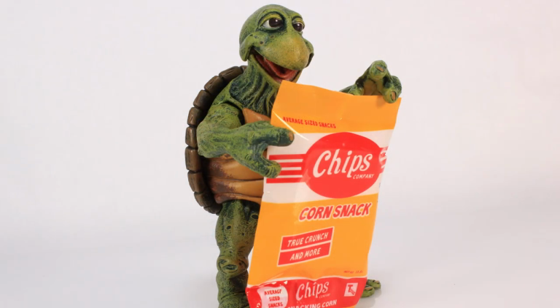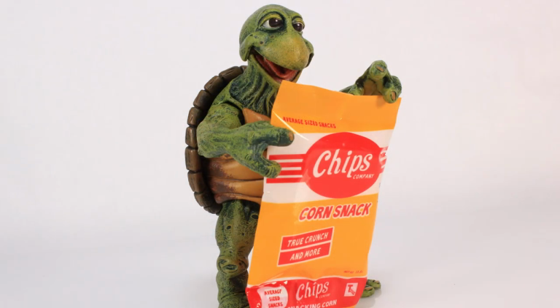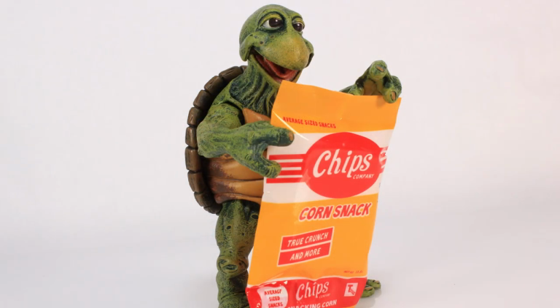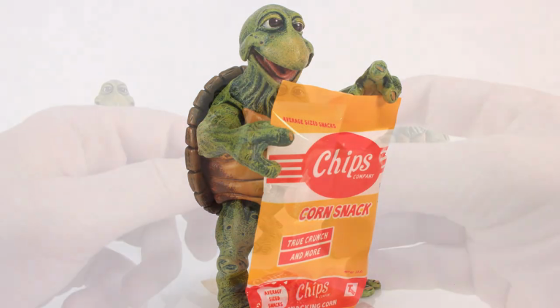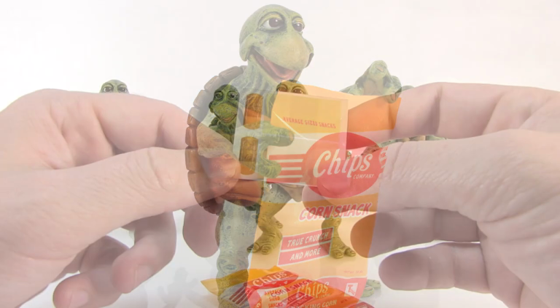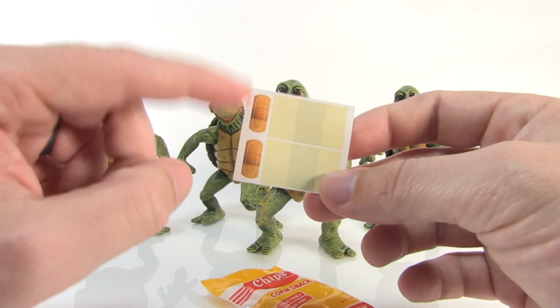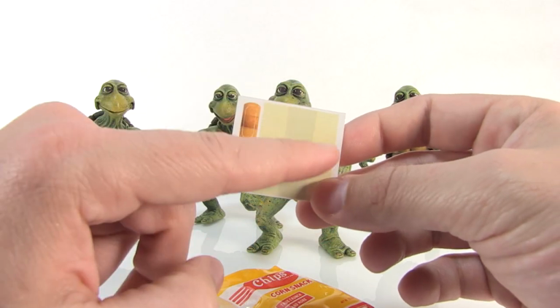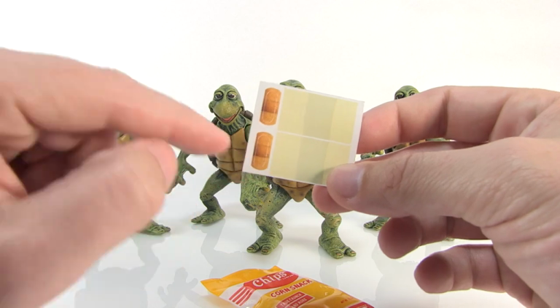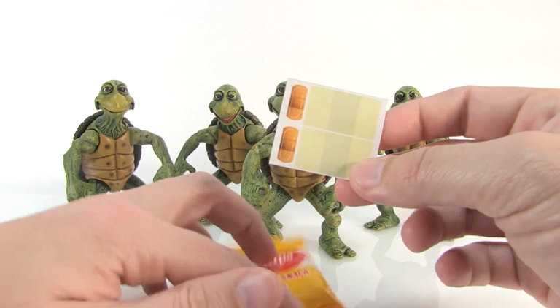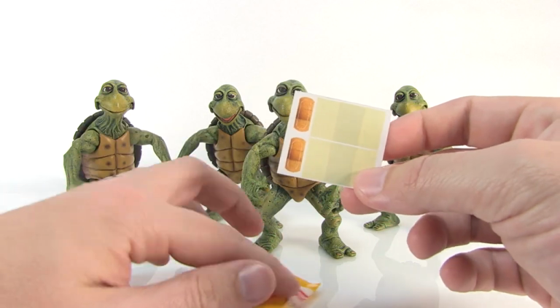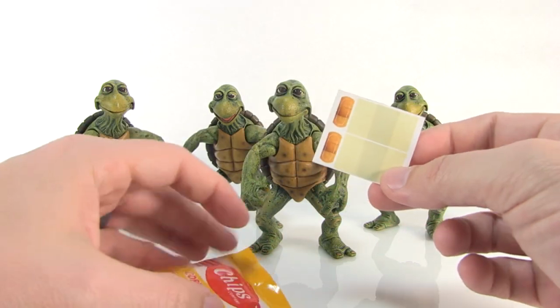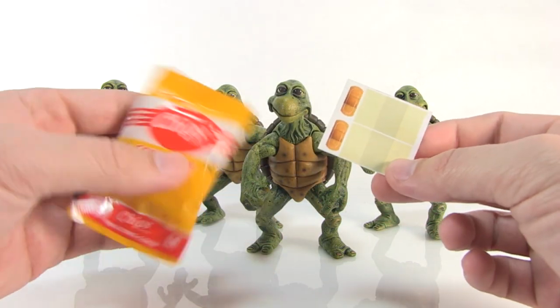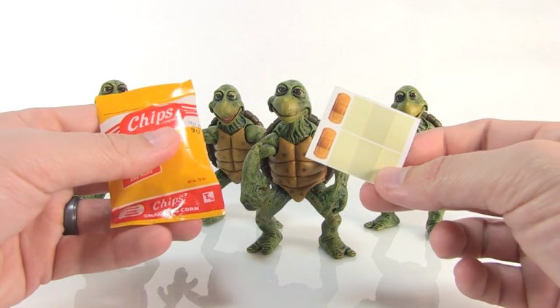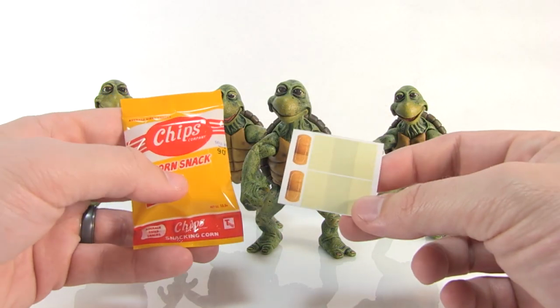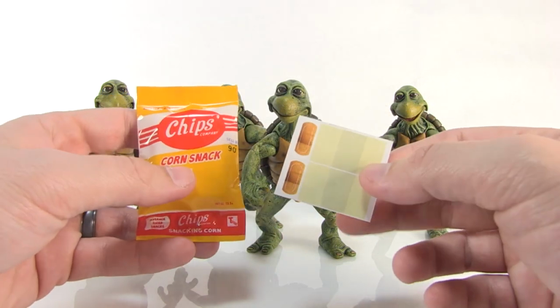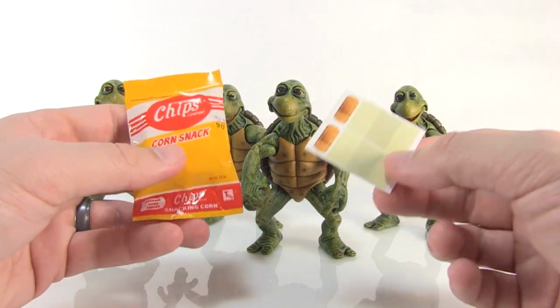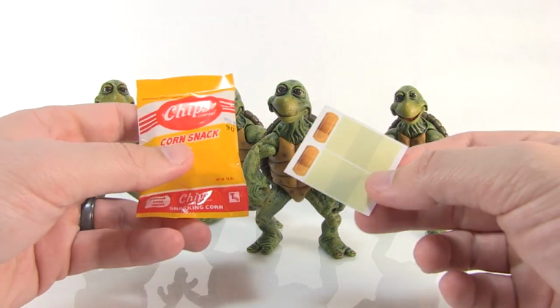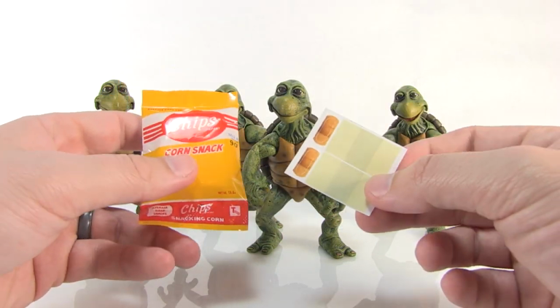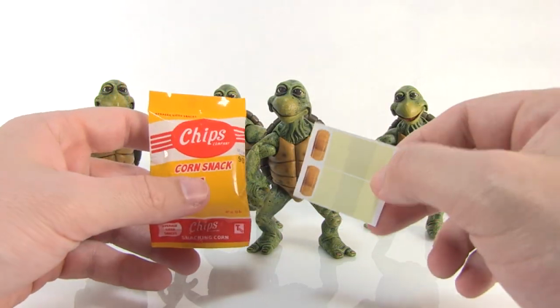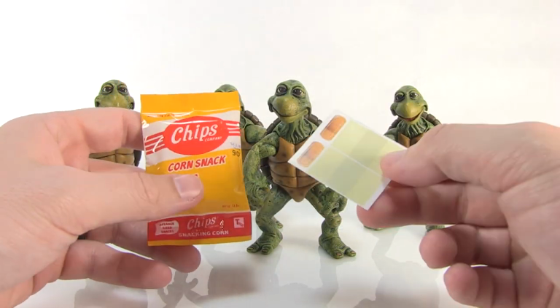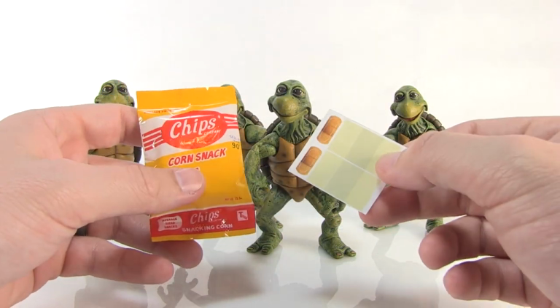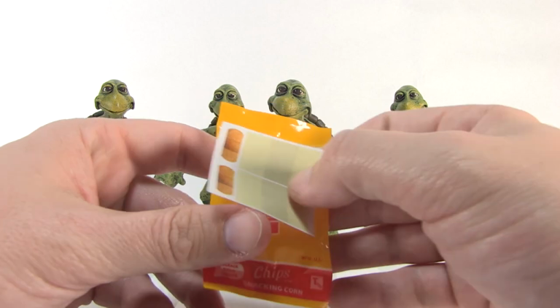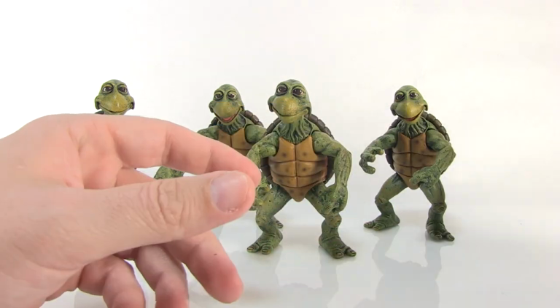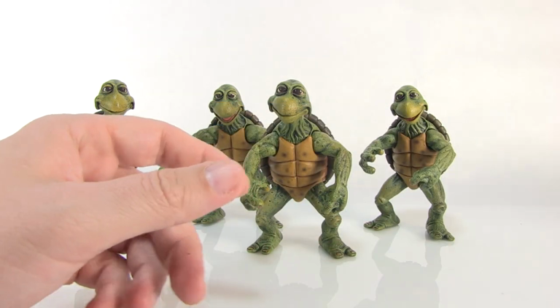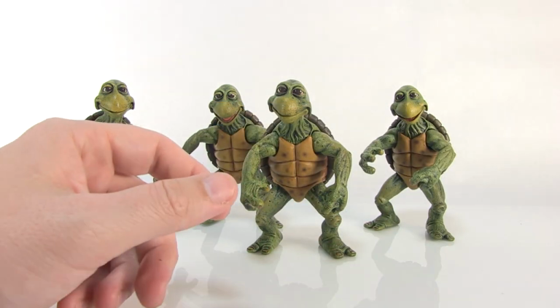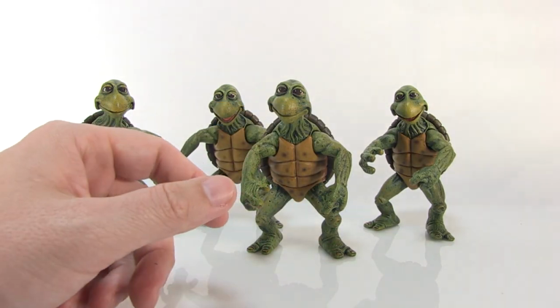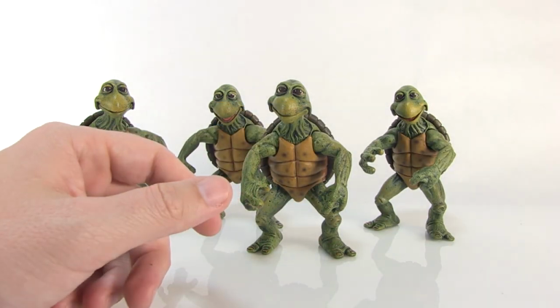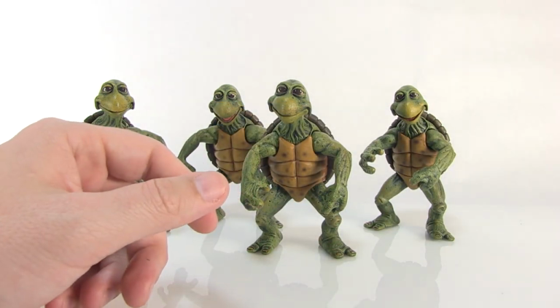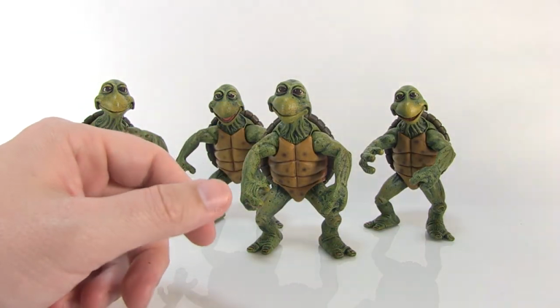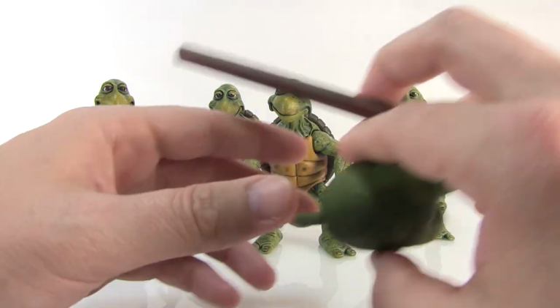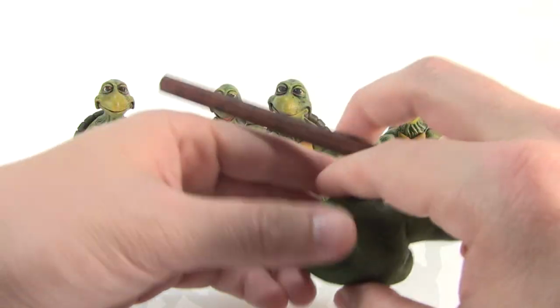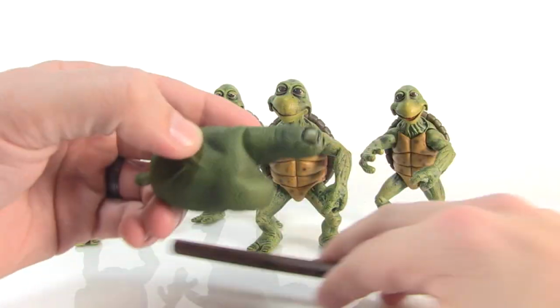Also included is a sticker sheet with bandages, so if you need to bandage up your Rafael, you can do that — pretty cool.